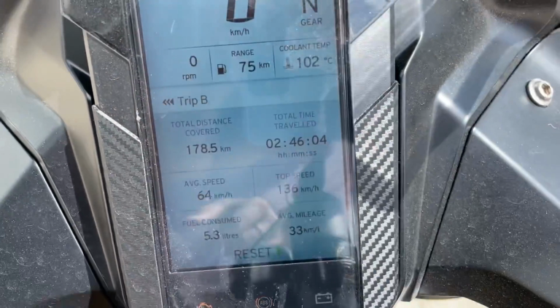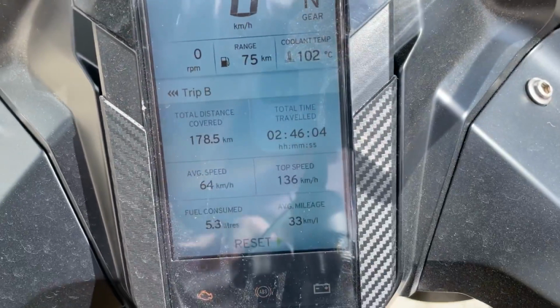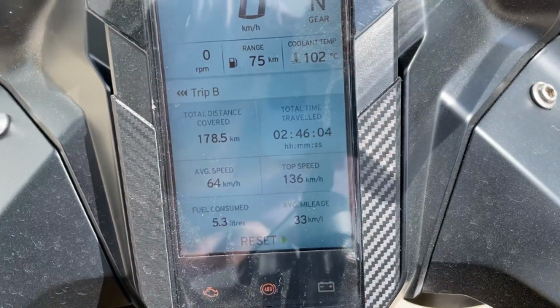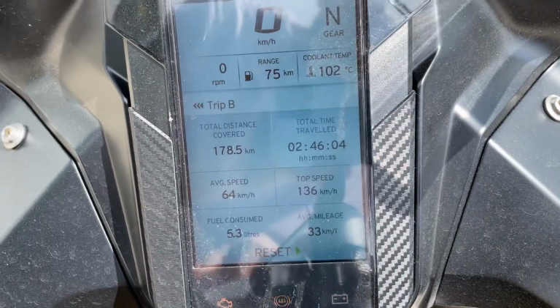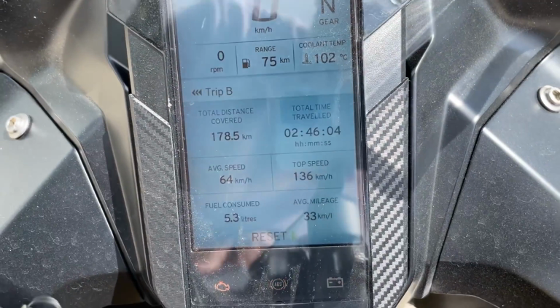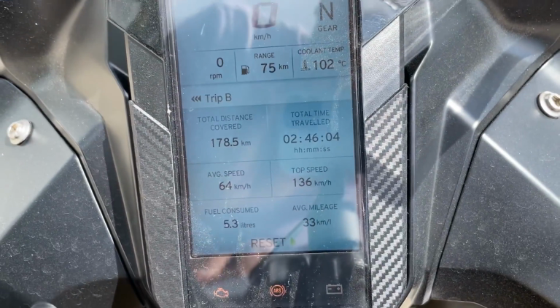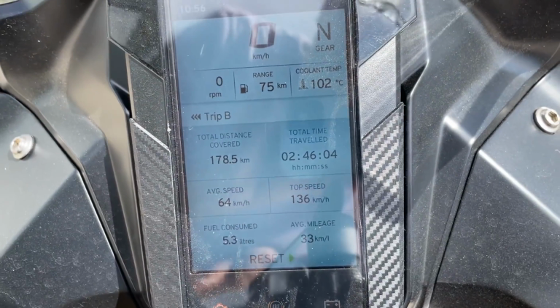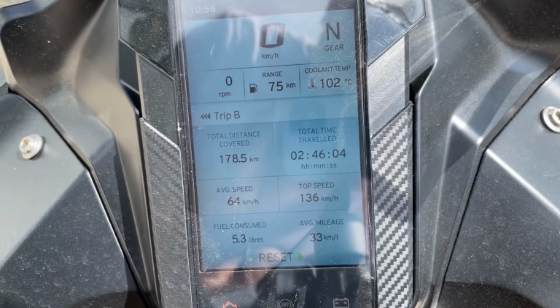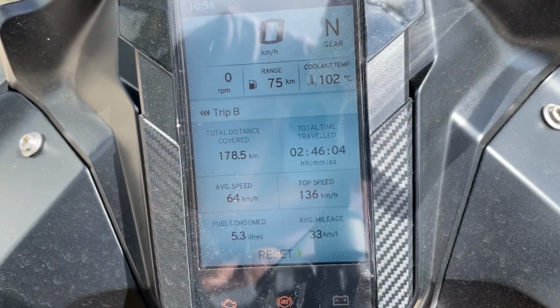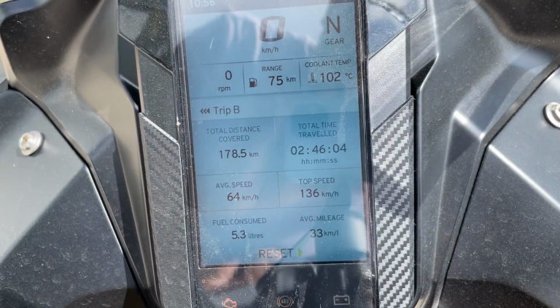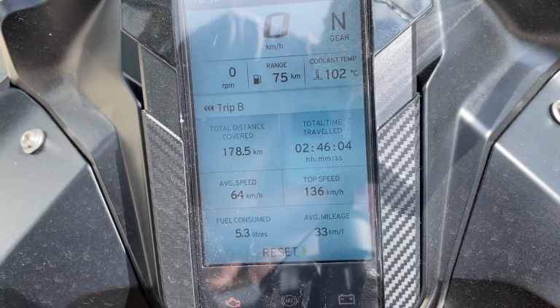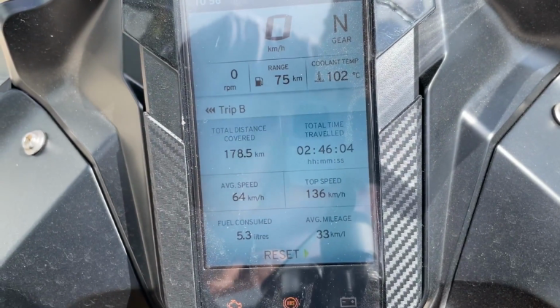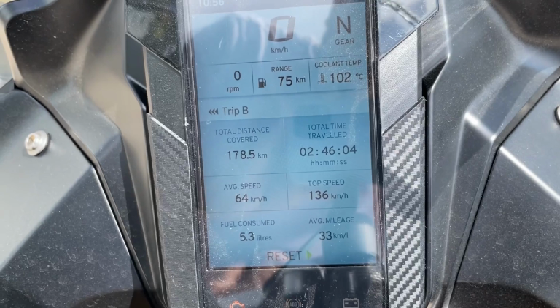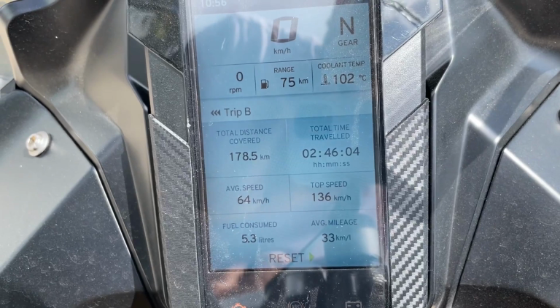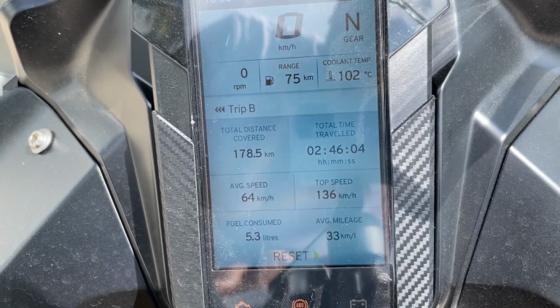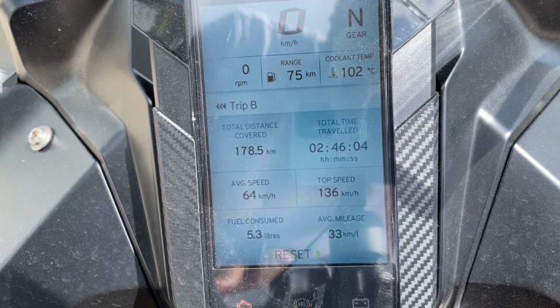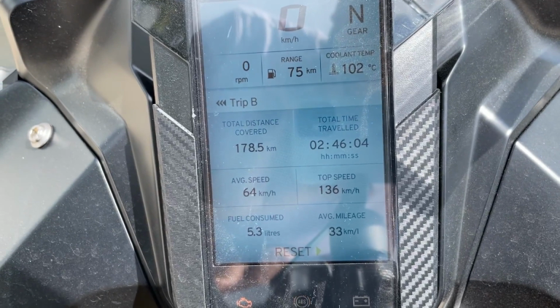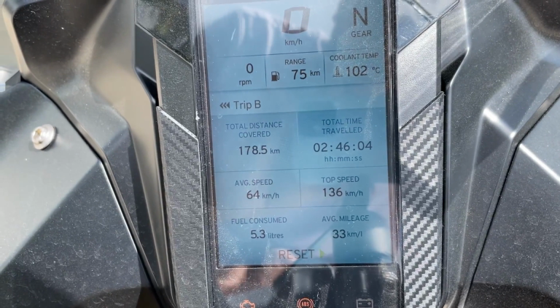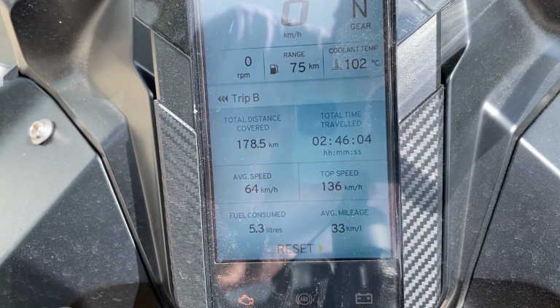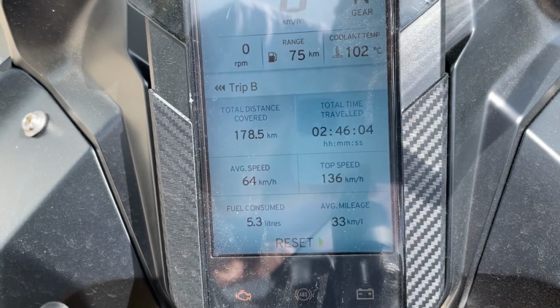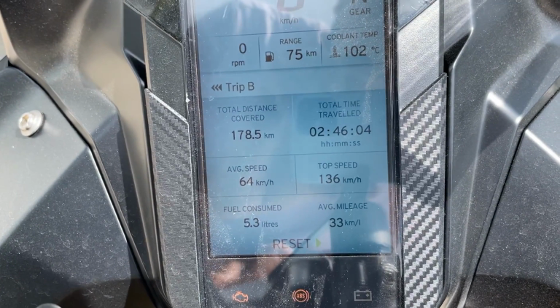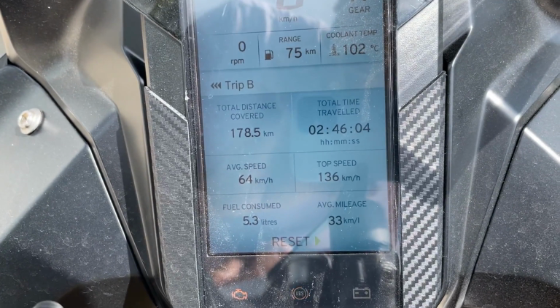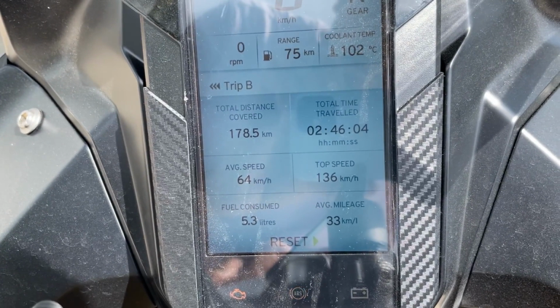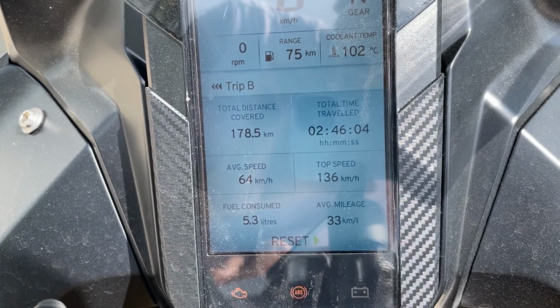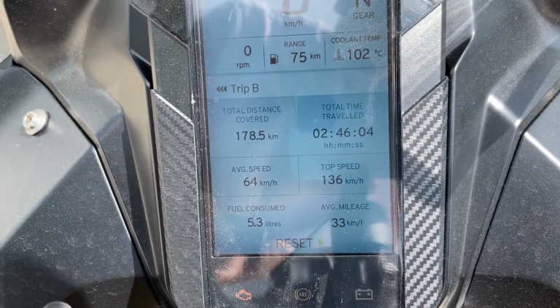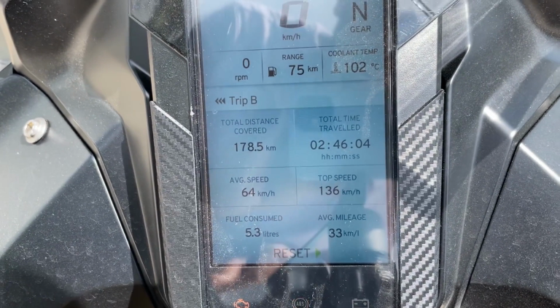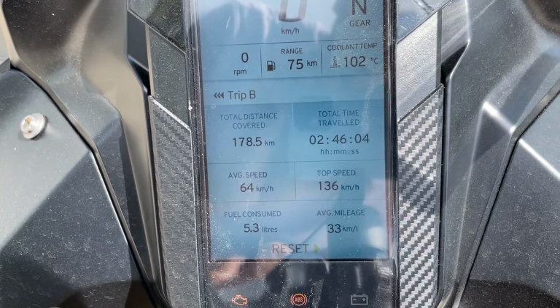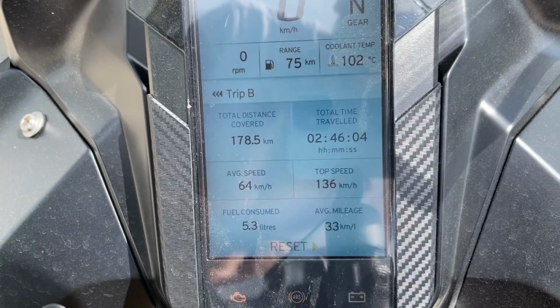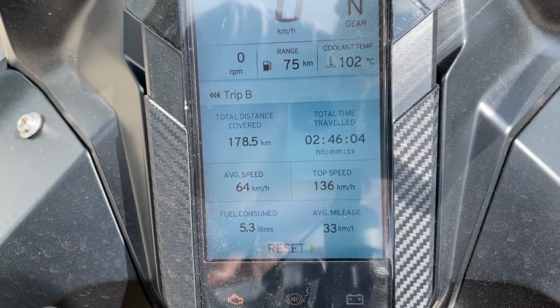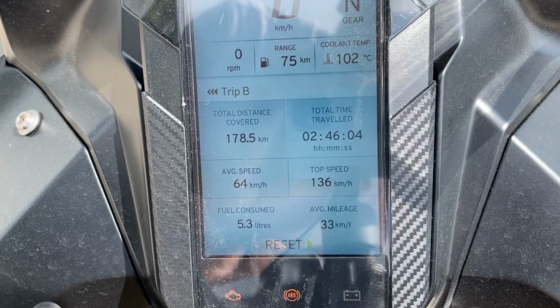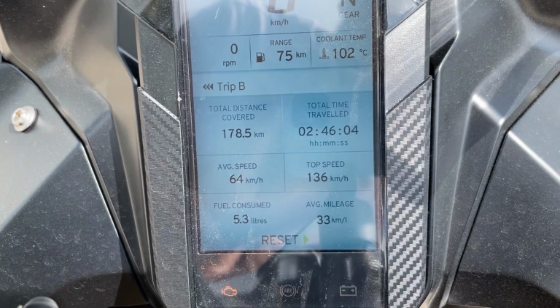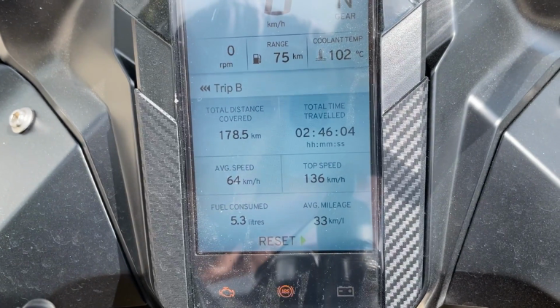For the total trip, we covered 178 km, top speed 136 km/h, average speed 64 km/h, fuel consumed 5.3 liters, and average mileage 33 km per liter.